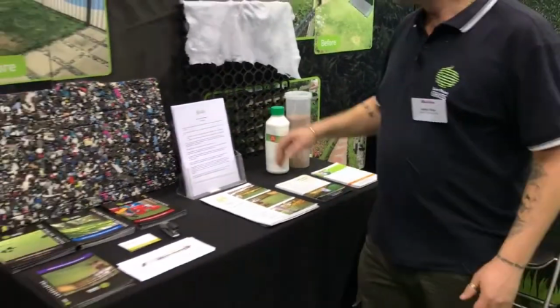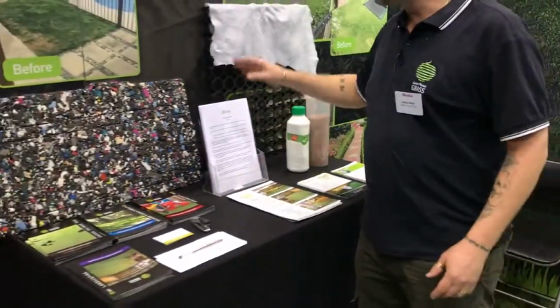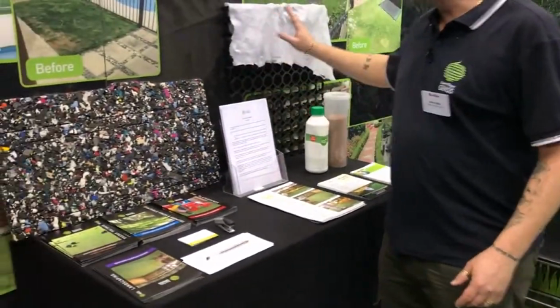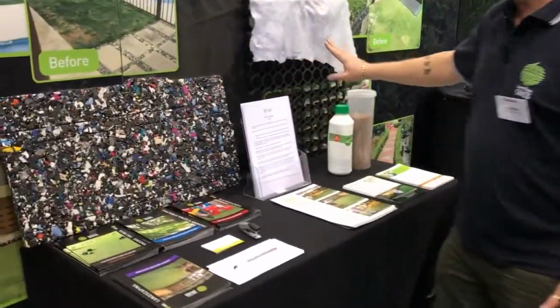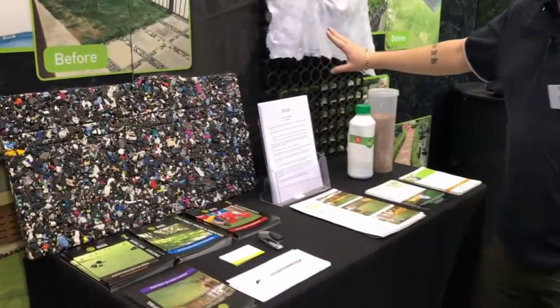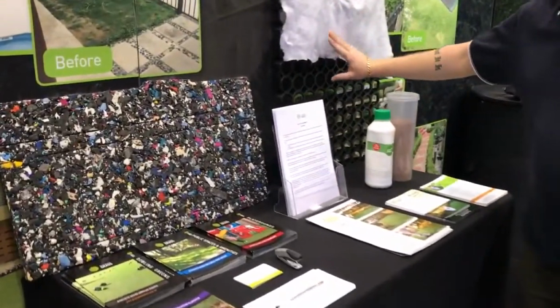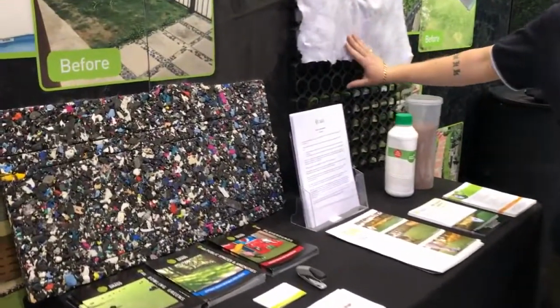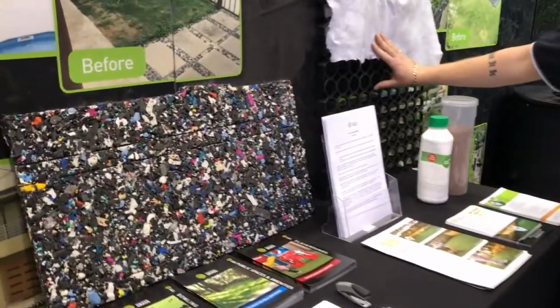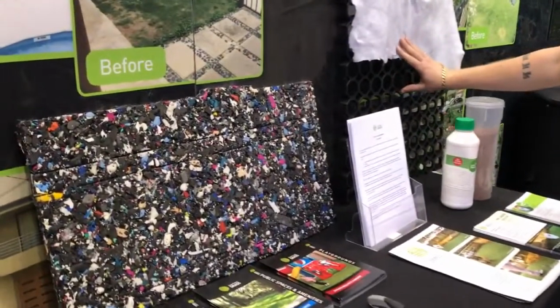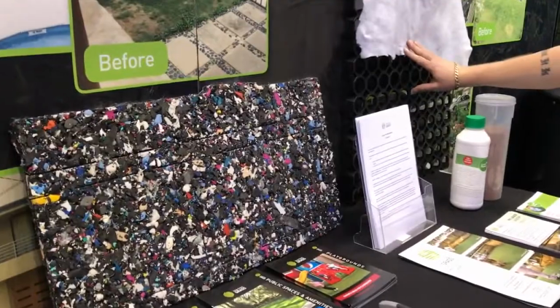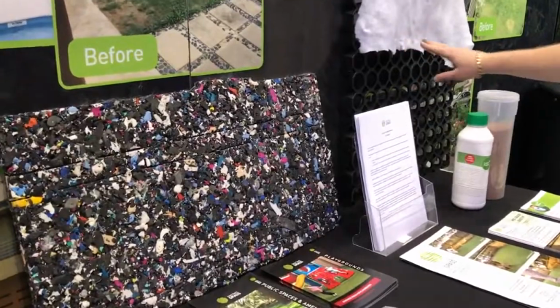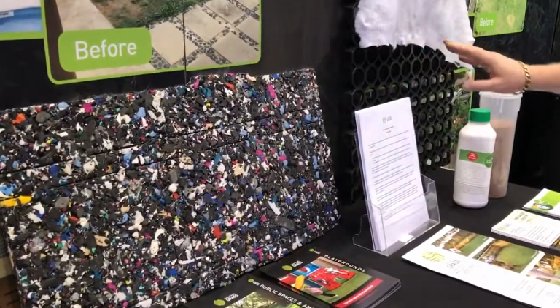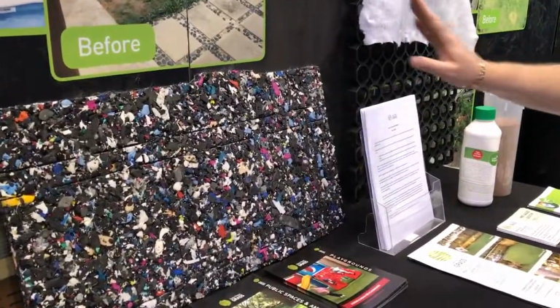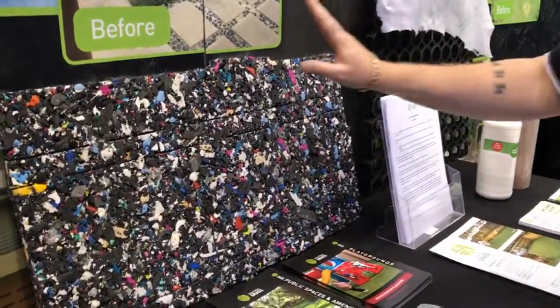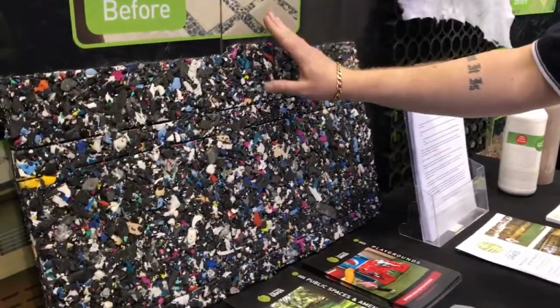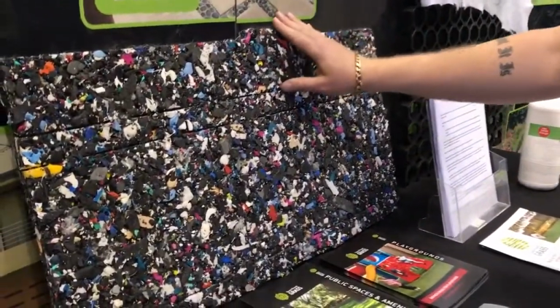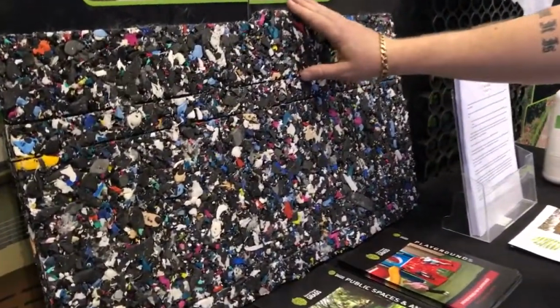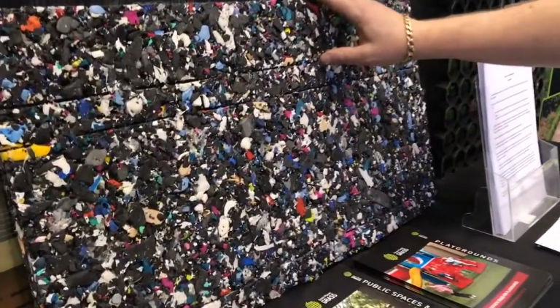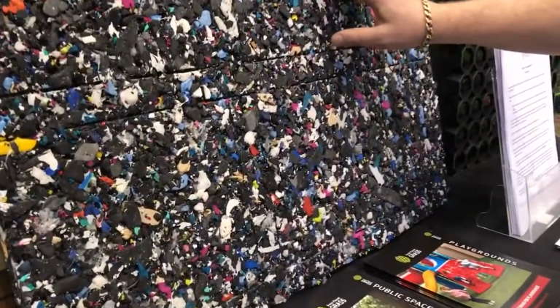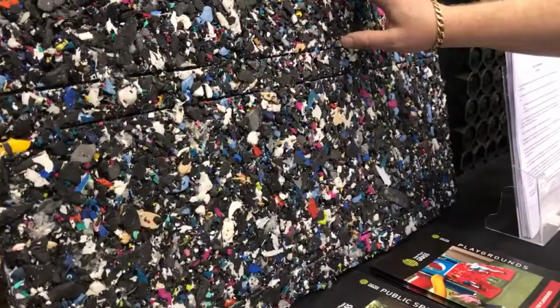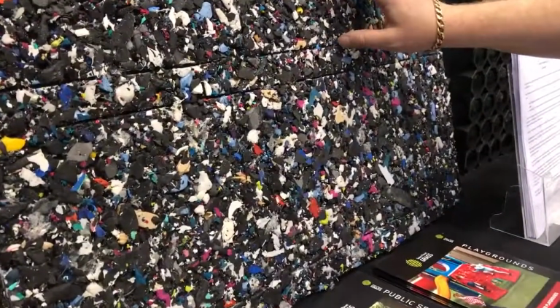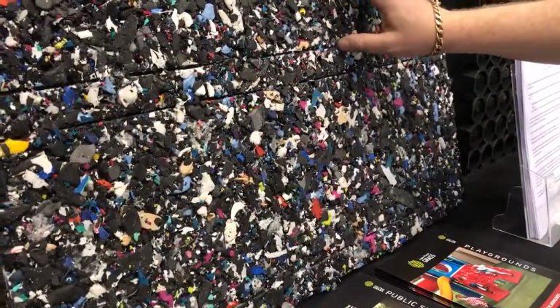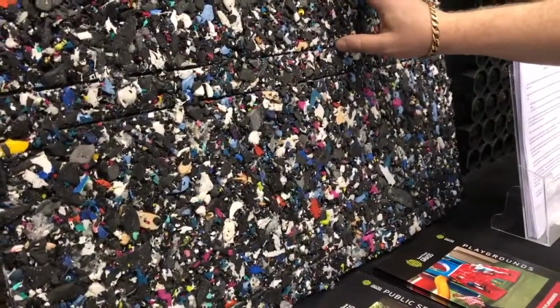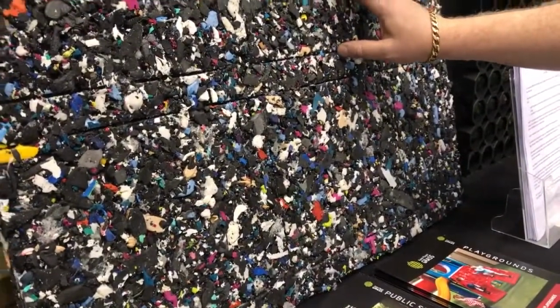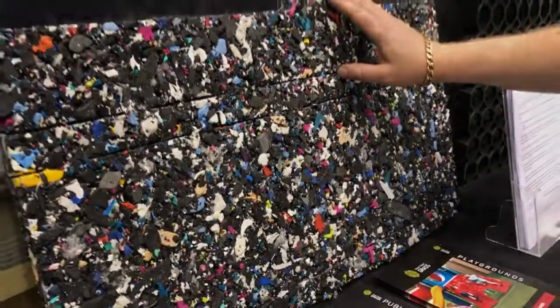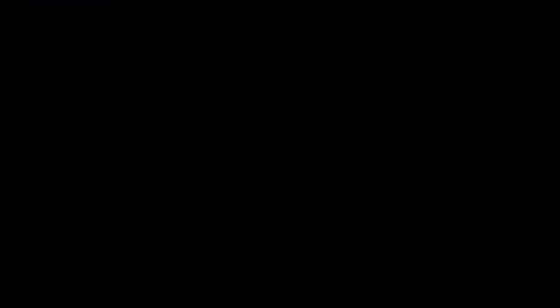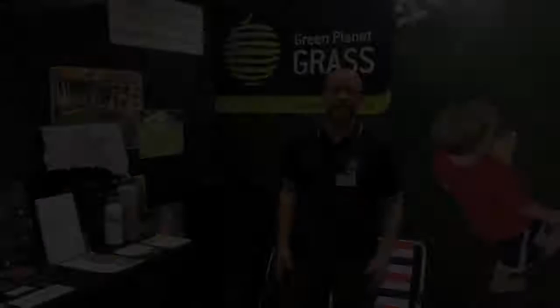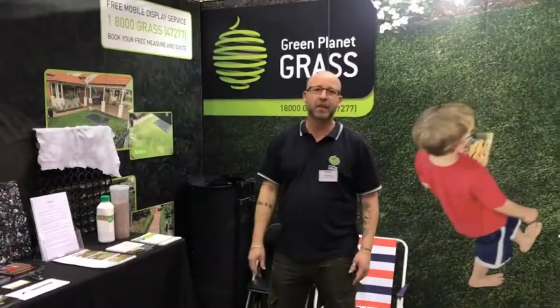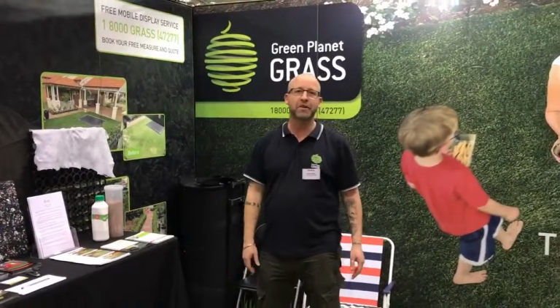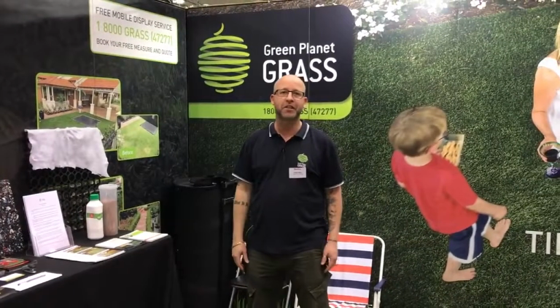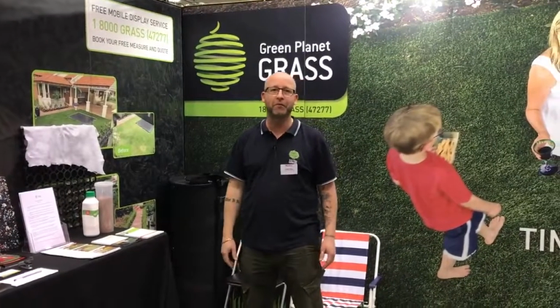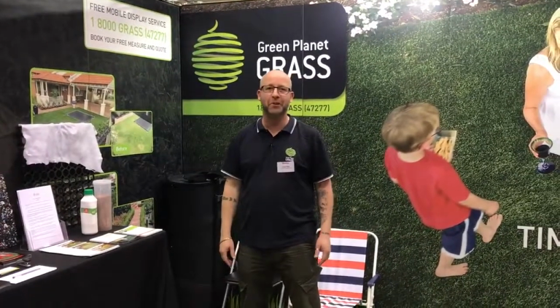We also specialize in balconies, where we do a water cell and geofabric mat, and also childcare centers, where we do softfall matting underneath. Come down to see us at the Perth Home Show.